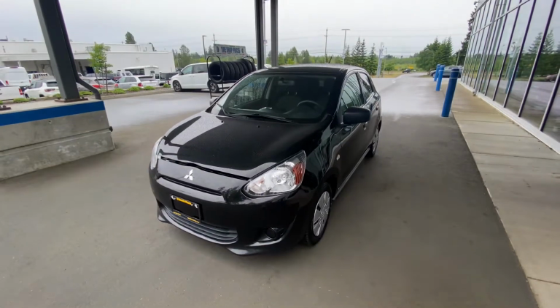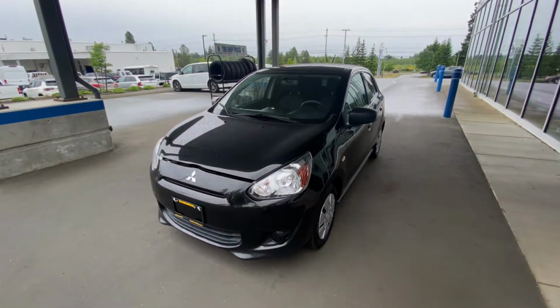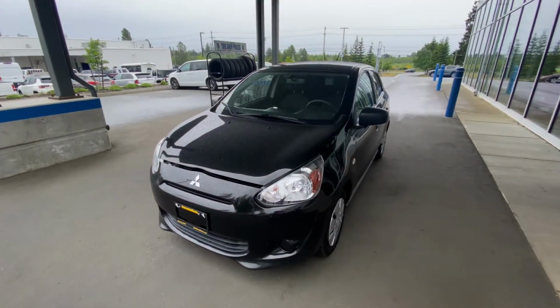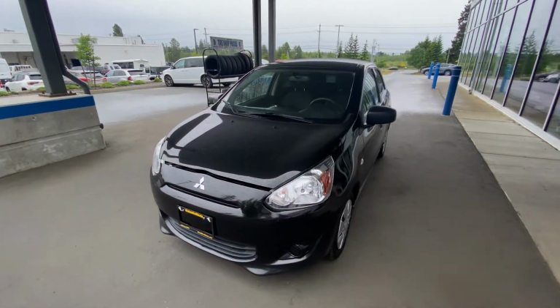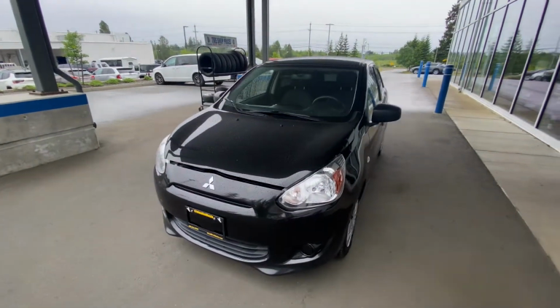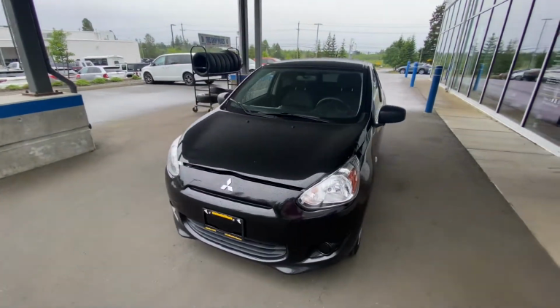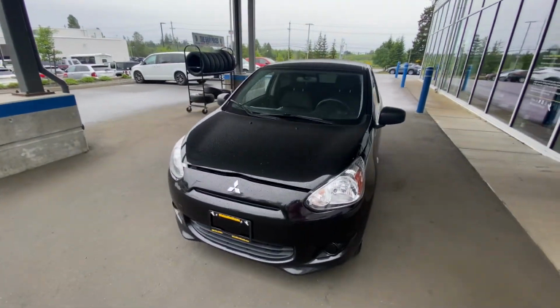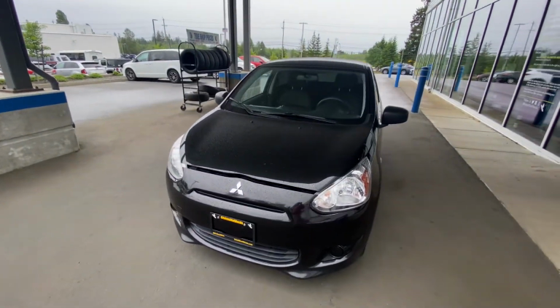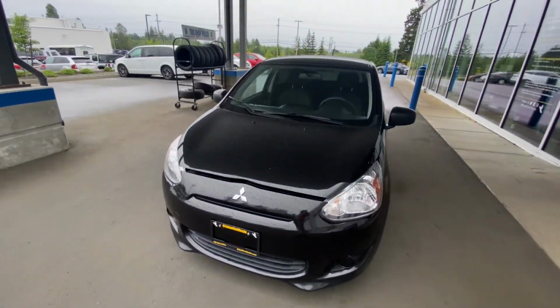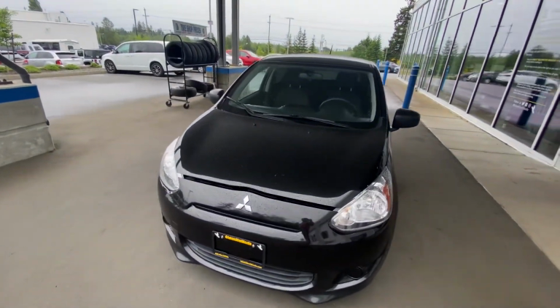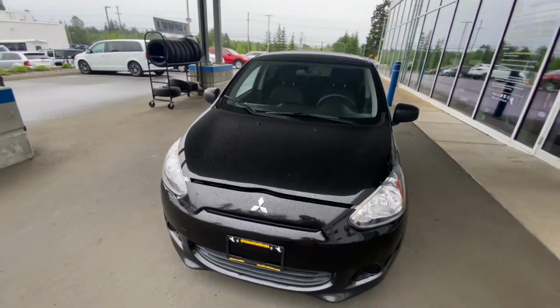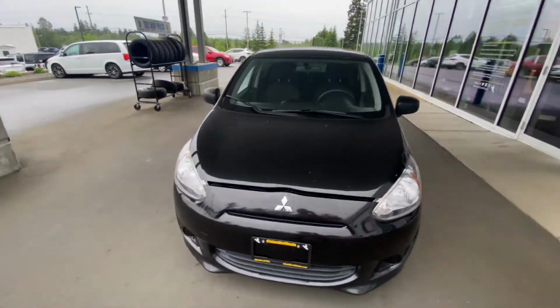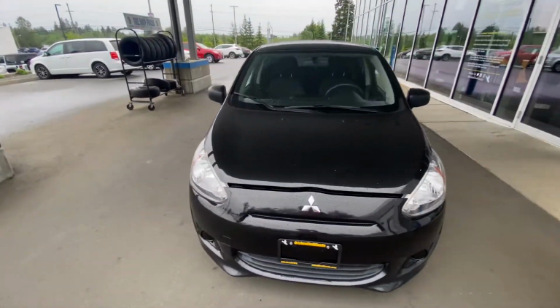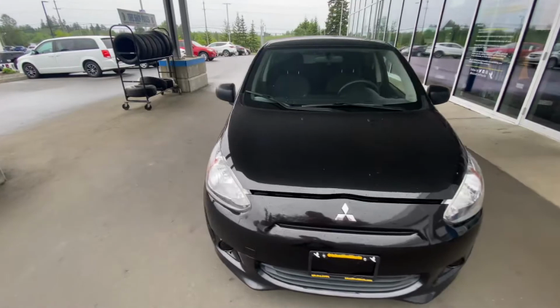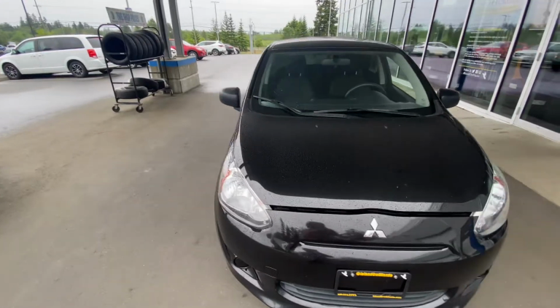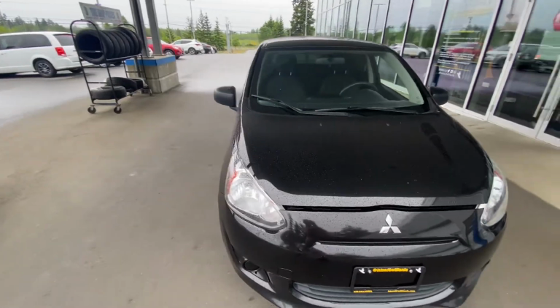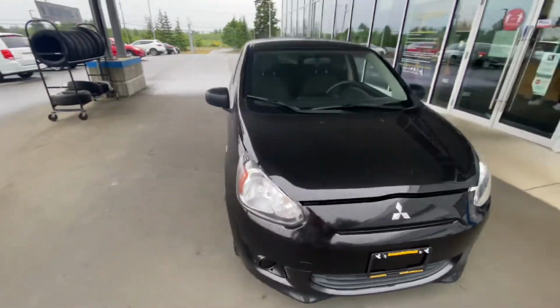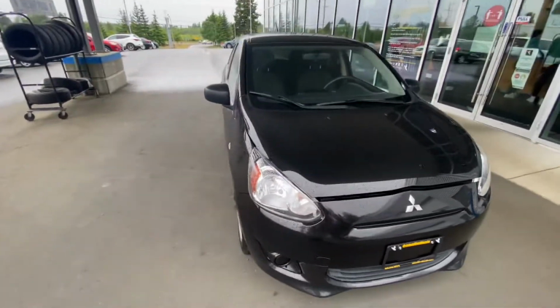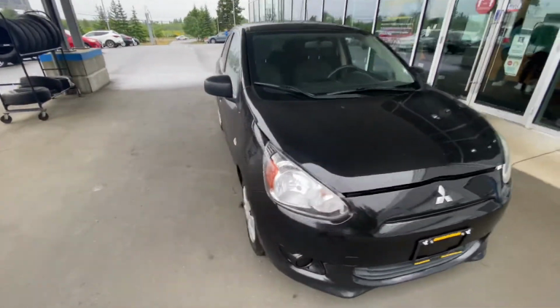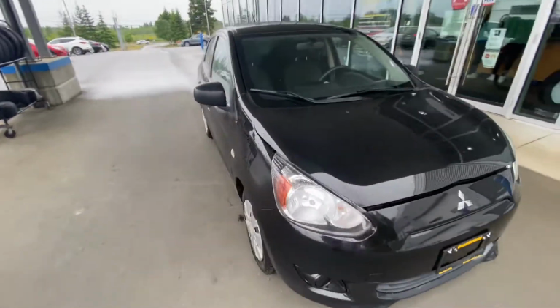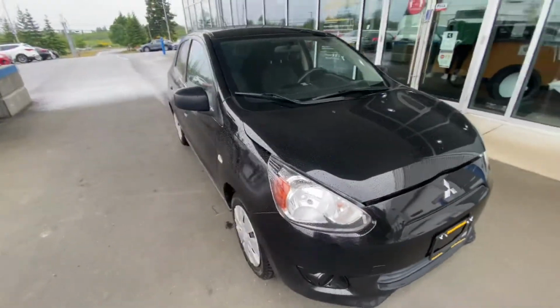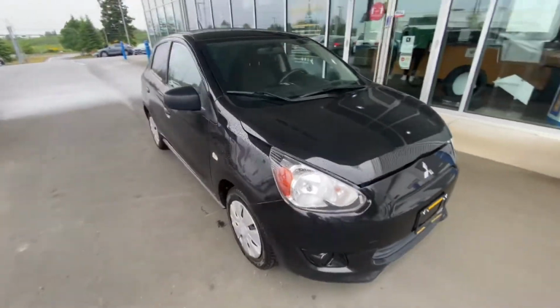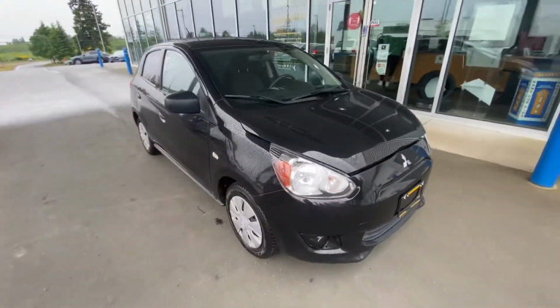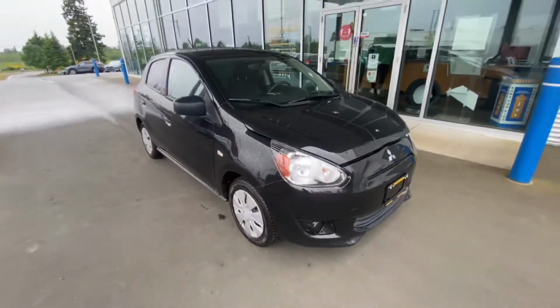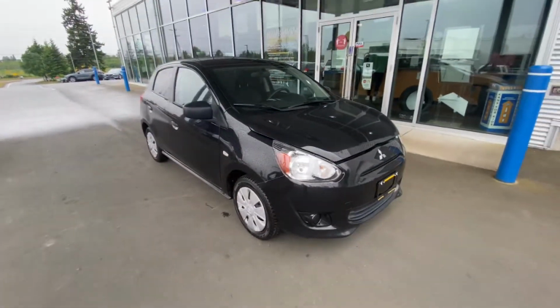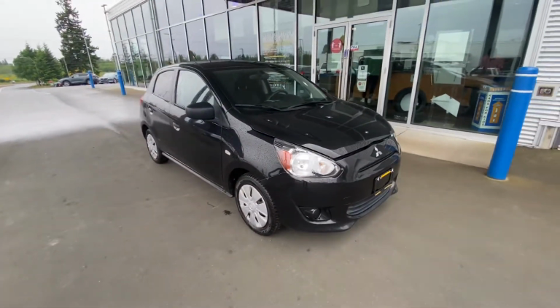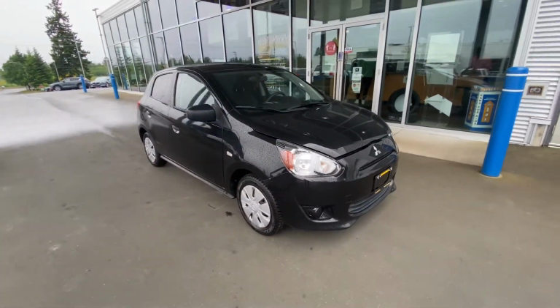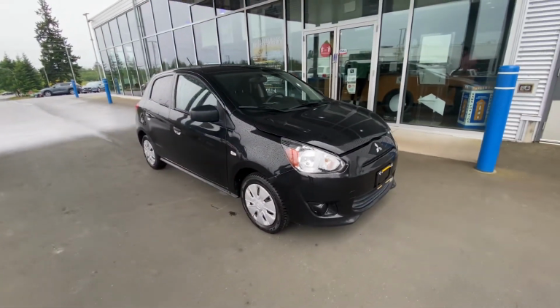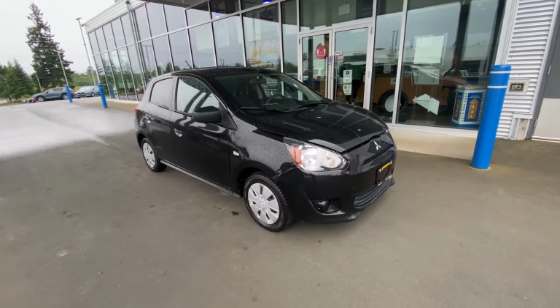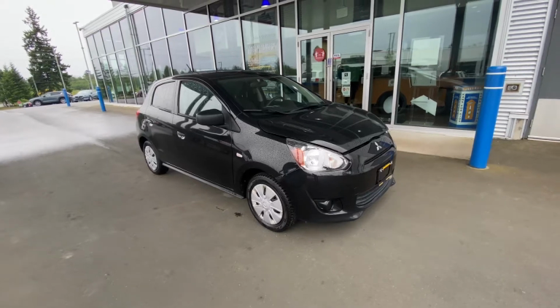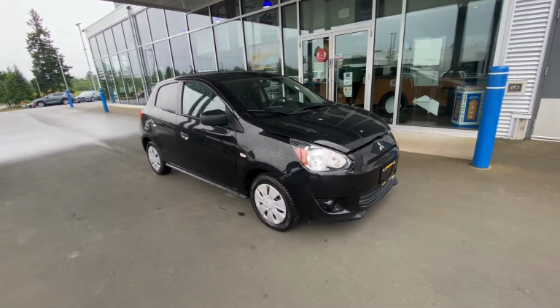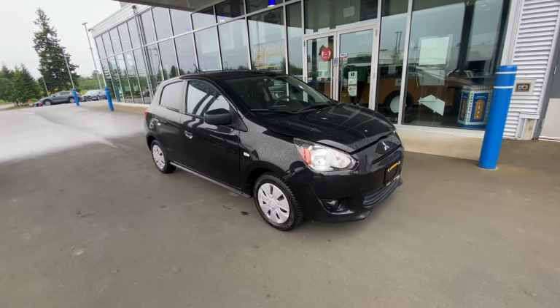Hey everyone, it's Jacob from Island L Mazda here in Campbell River, bringing you another piece of fresh inventory that we've got back from detail on the lot right now. This is the 2015 Mitsubishi Mirage.